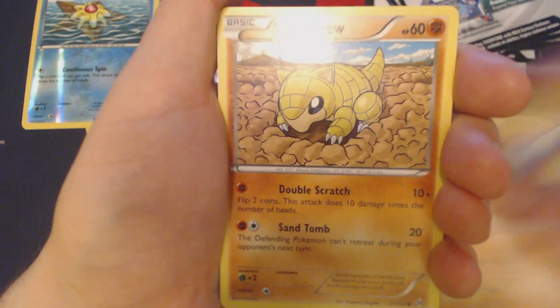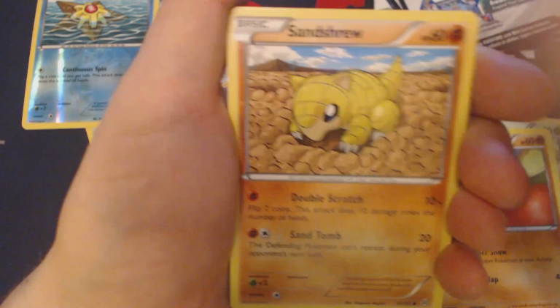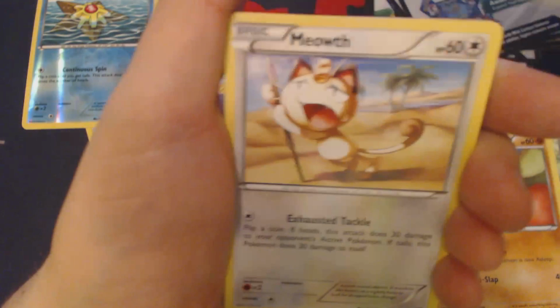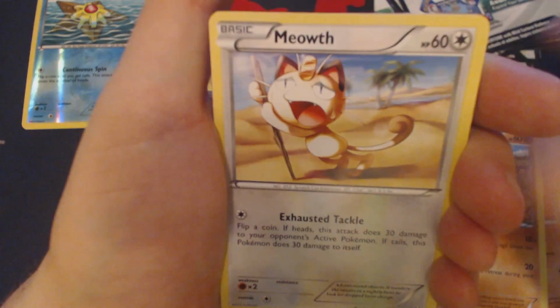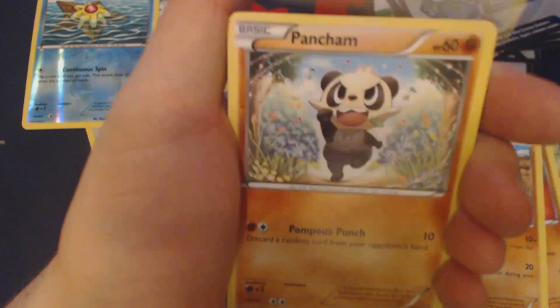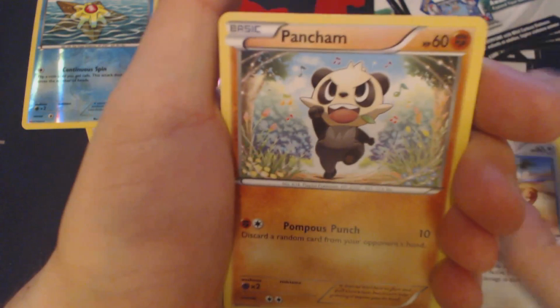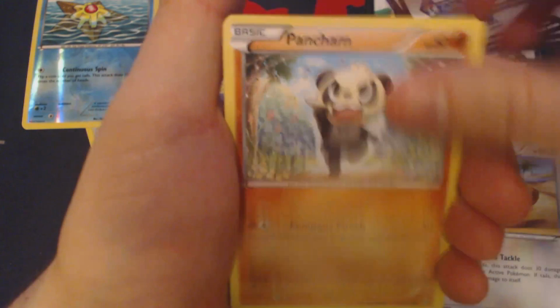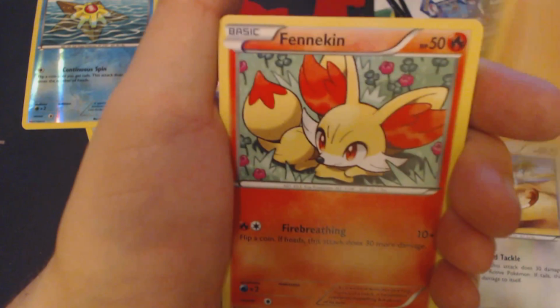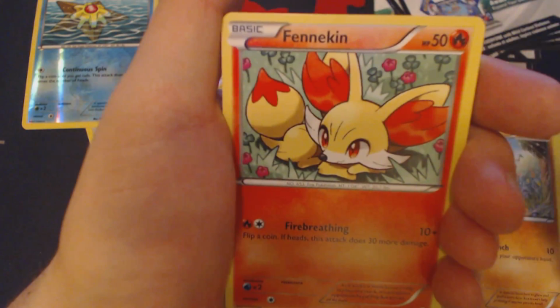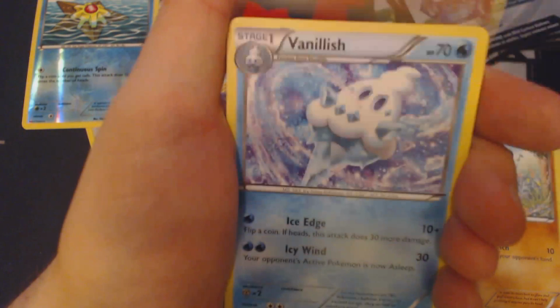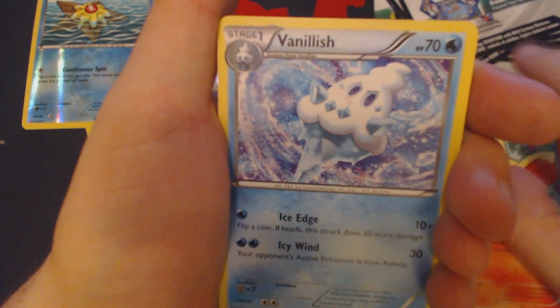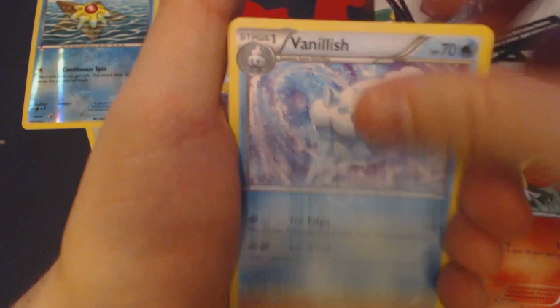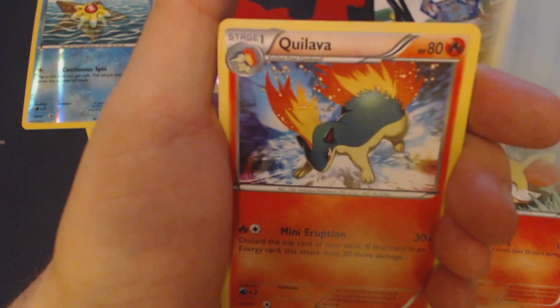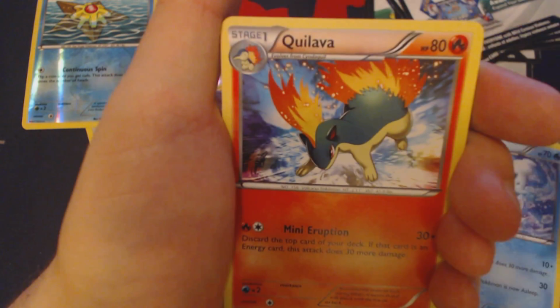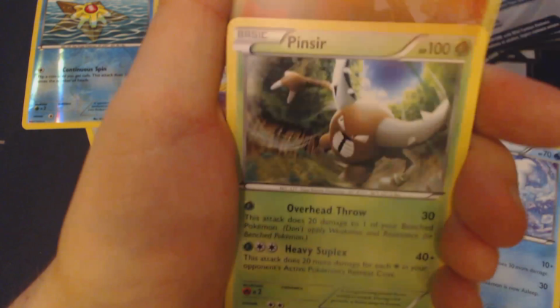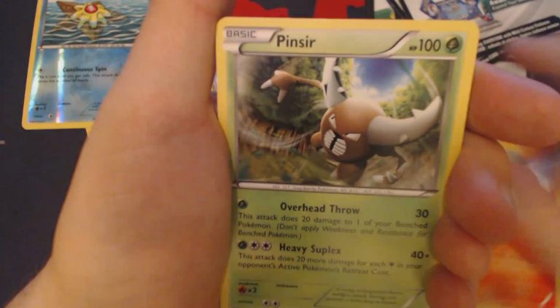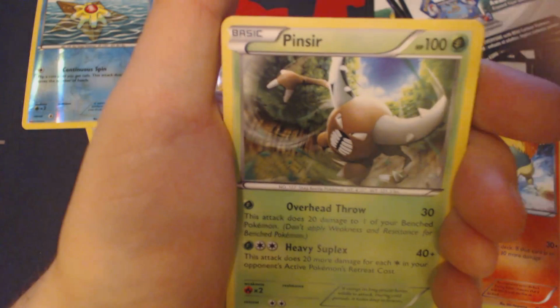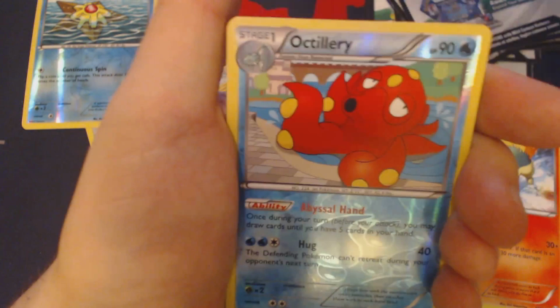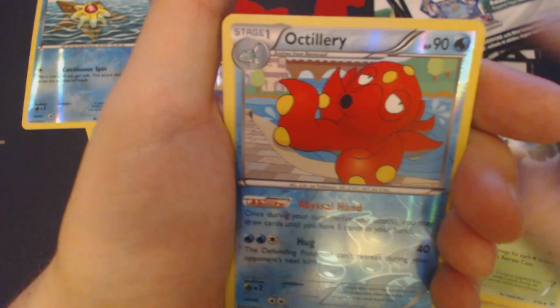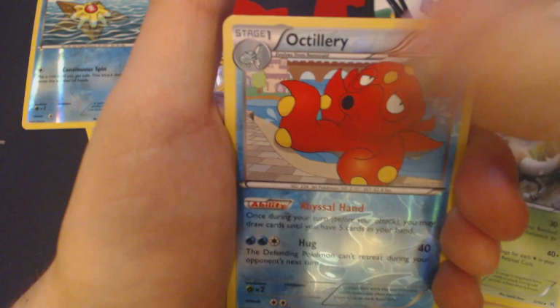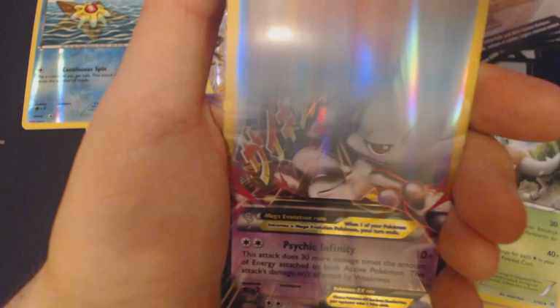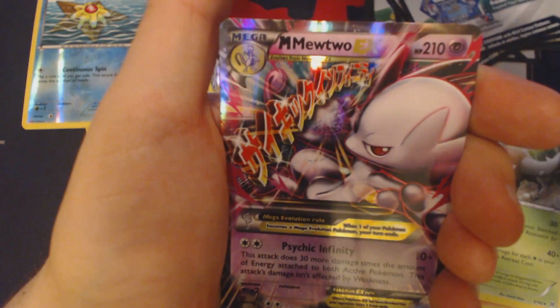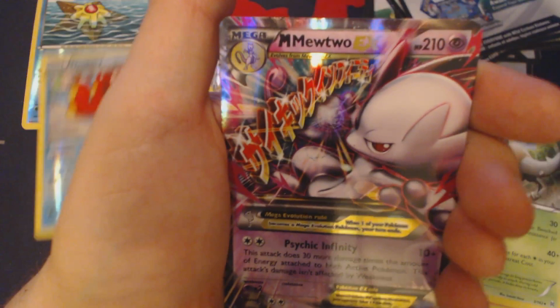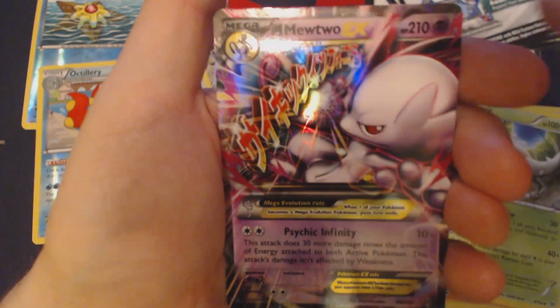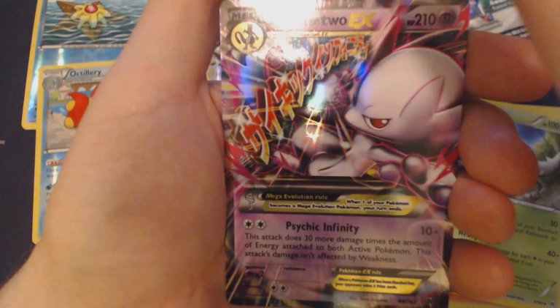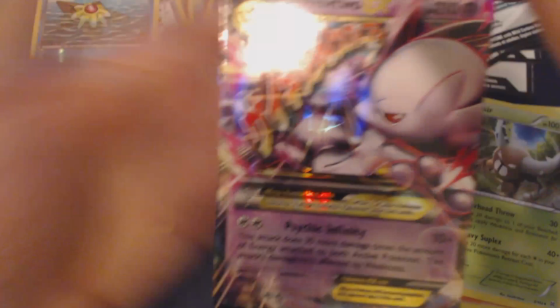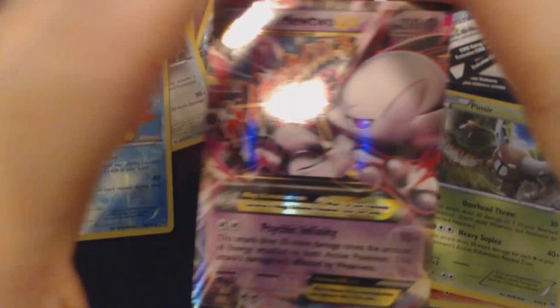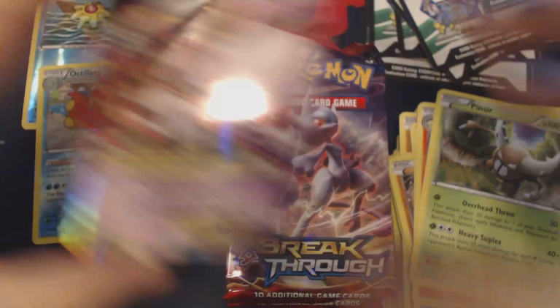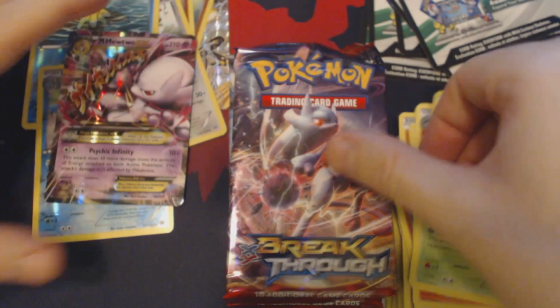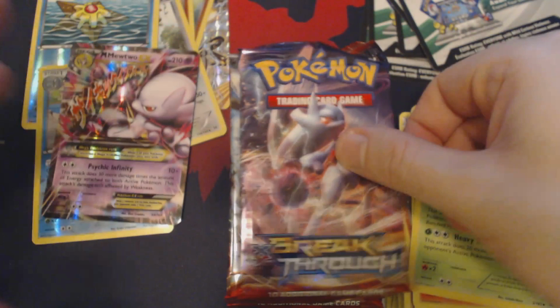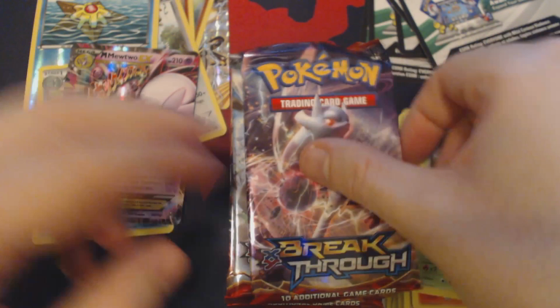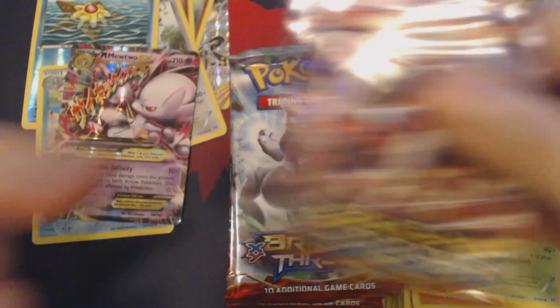Swinub, Sandshrew, Meowth, Pancham, Fennekin, Vanillish, Quilava, Pinsir, Reverse Holo Octillery, and Mega Mewtwo EX.